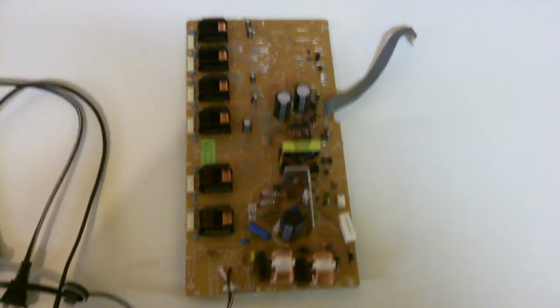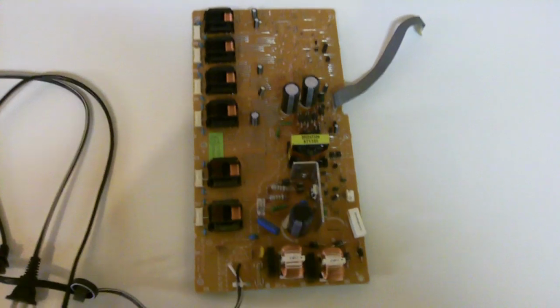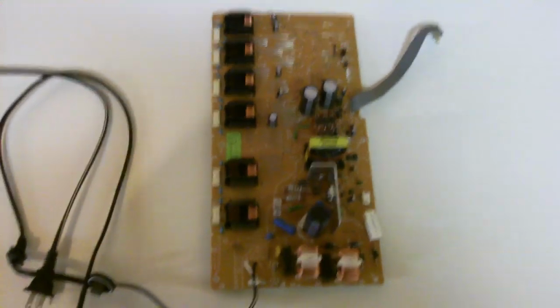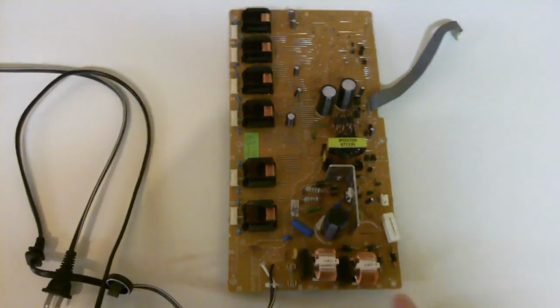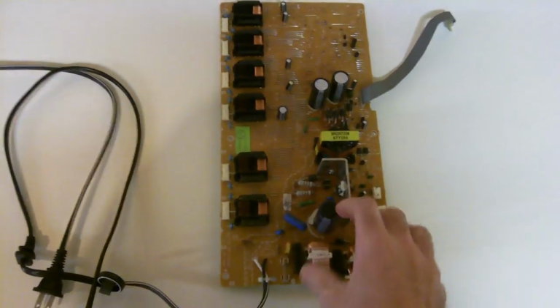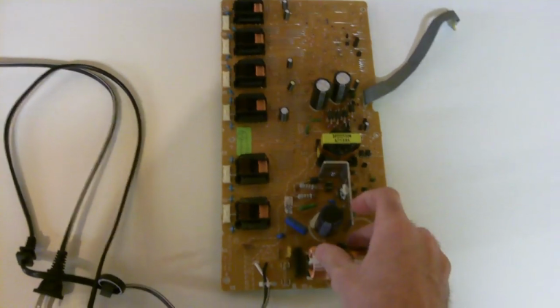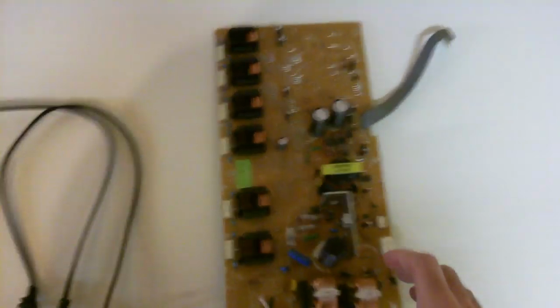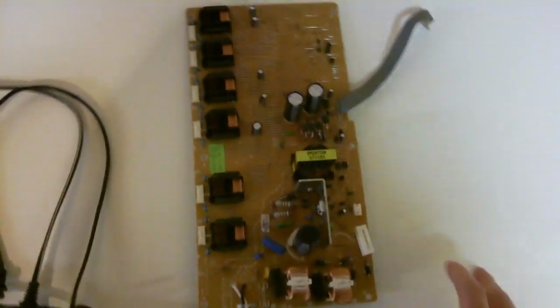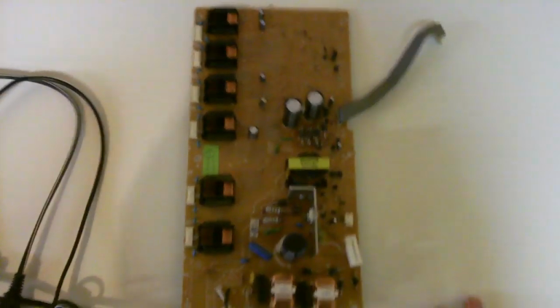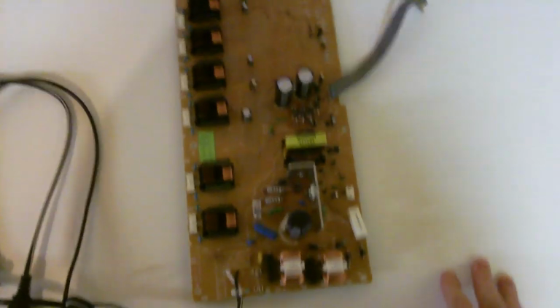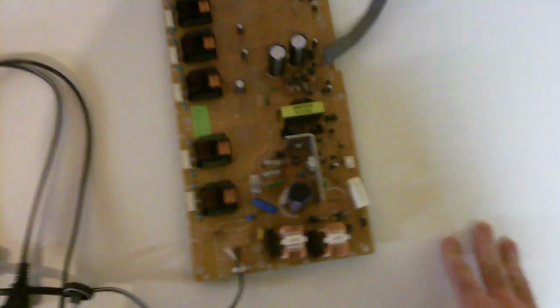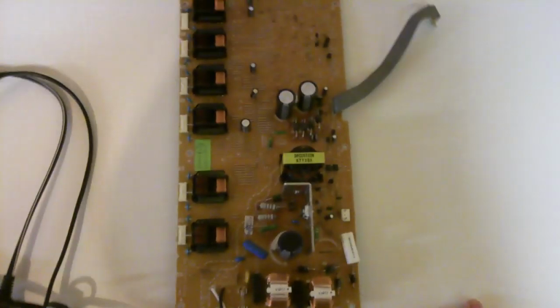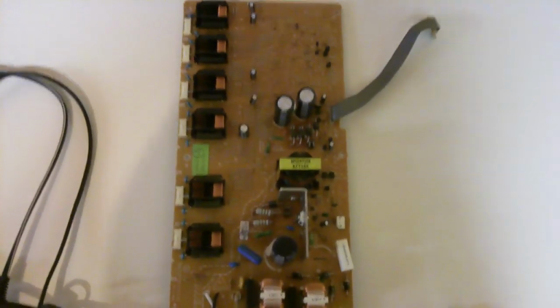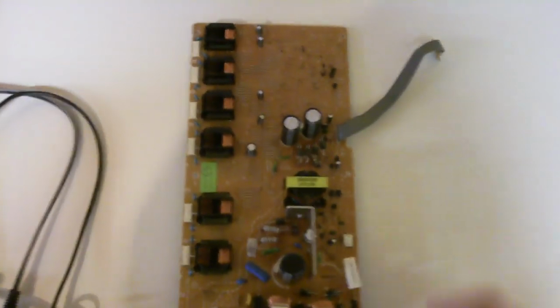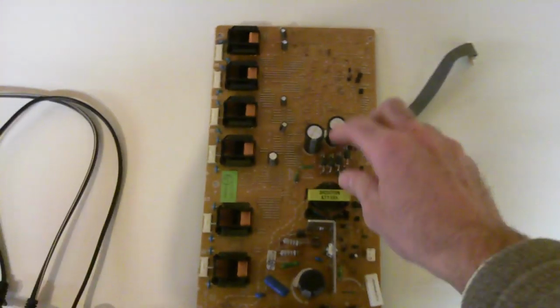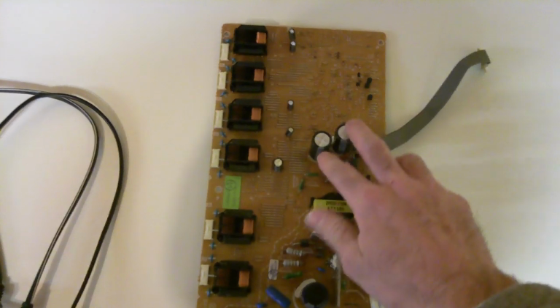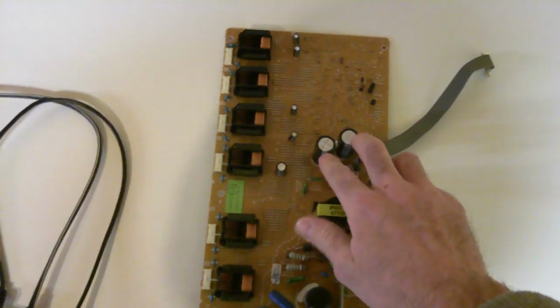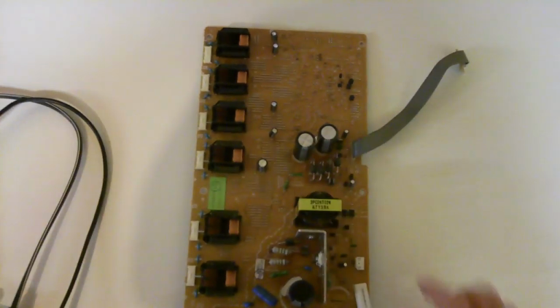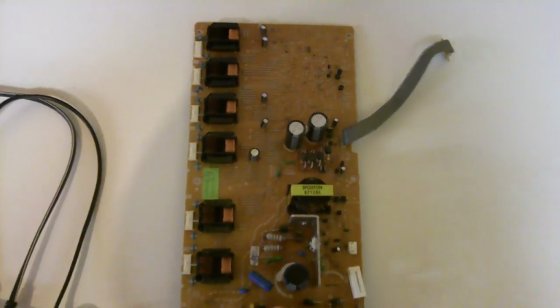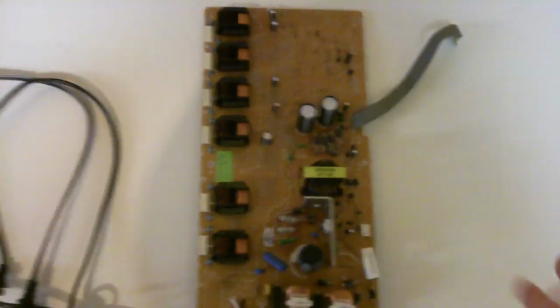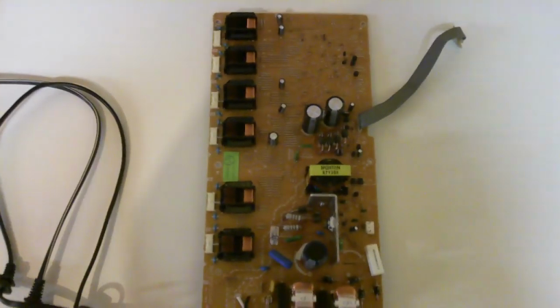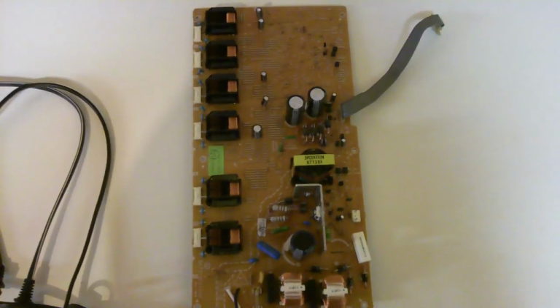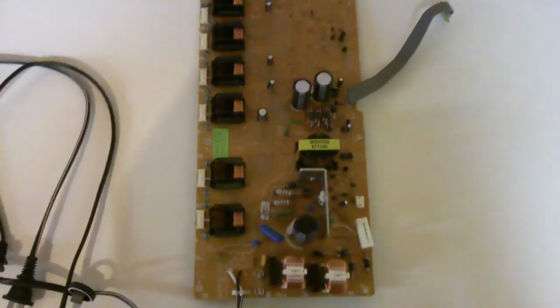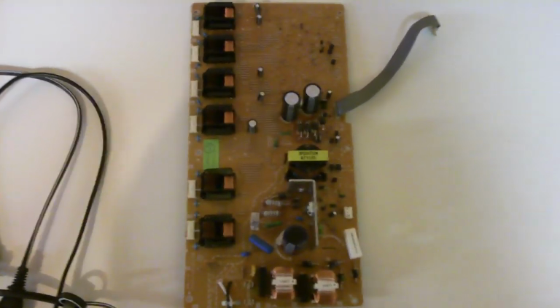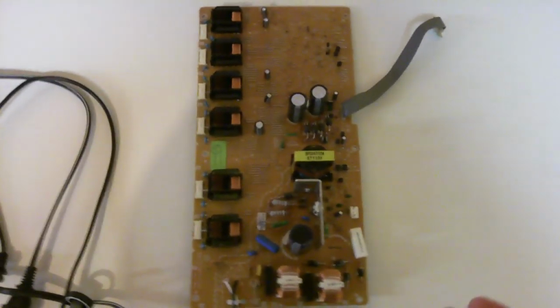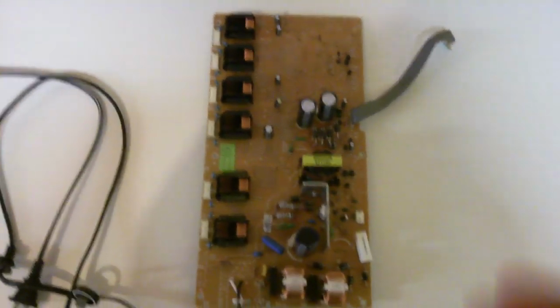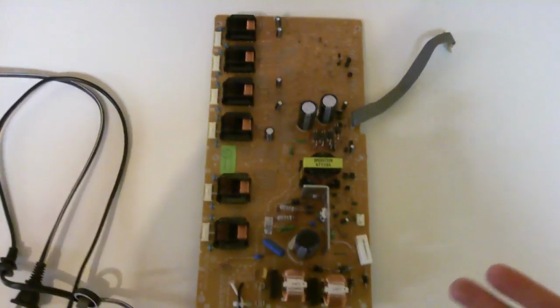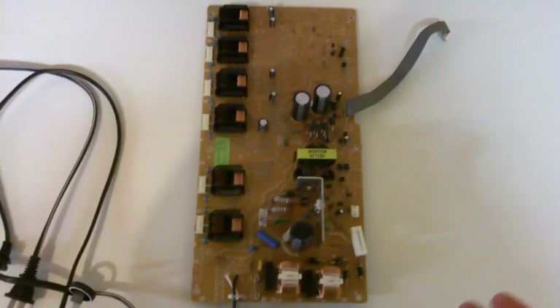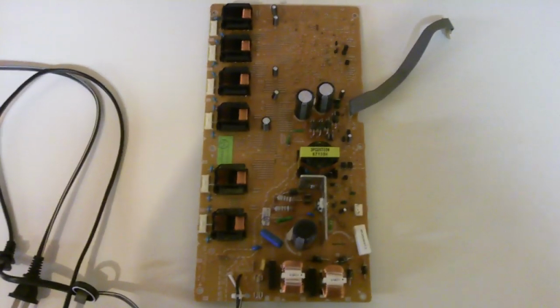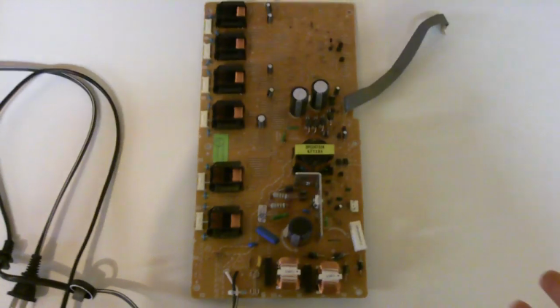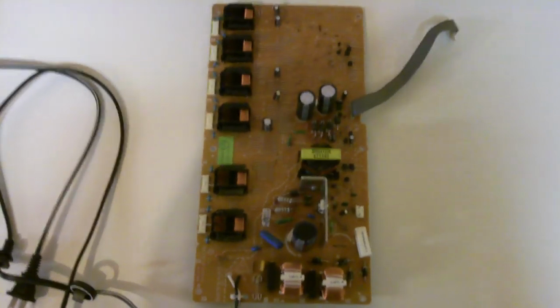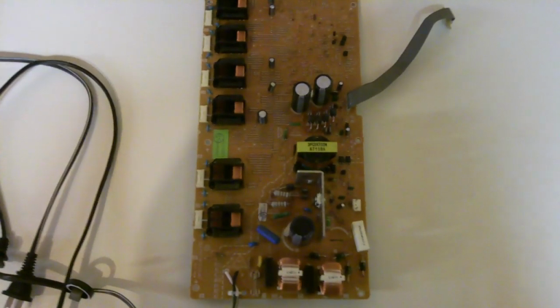Why didn't I just fix the board? Obviously there are easy ways to fix these boards, whether it be capacitors or whatnot, and why I hadn't gone that route instead of just replacing it like I did.